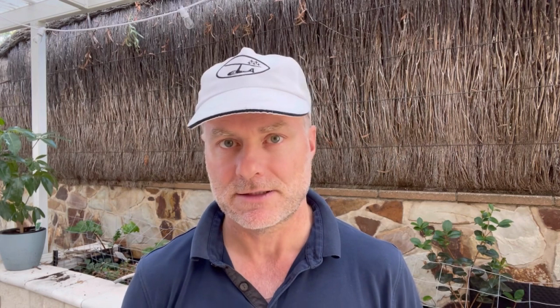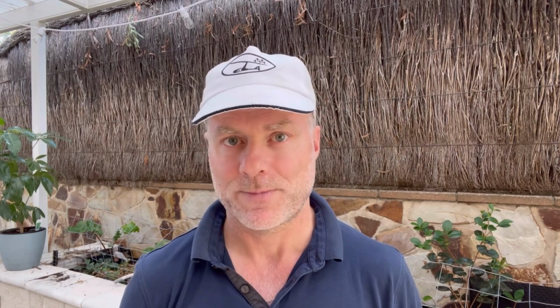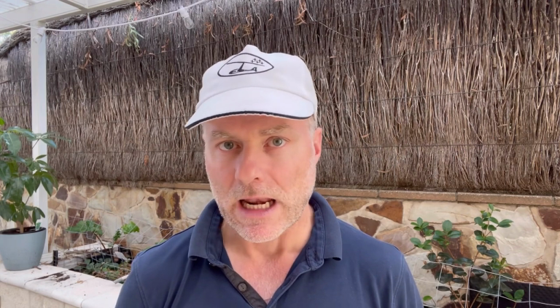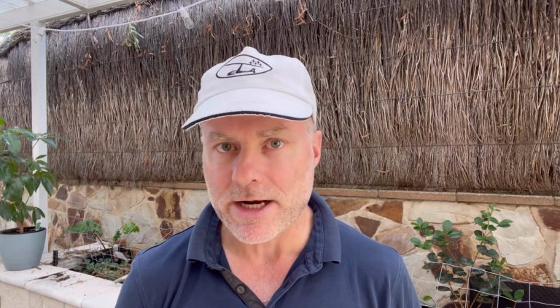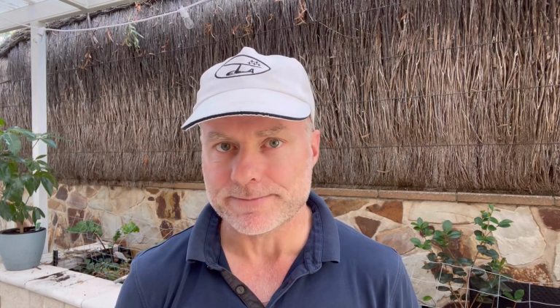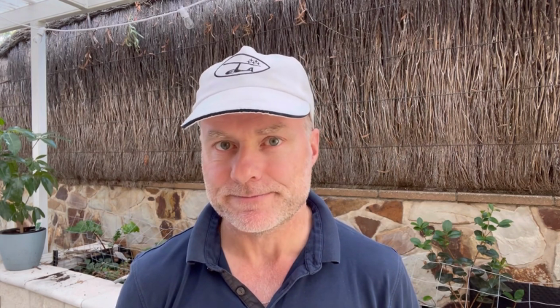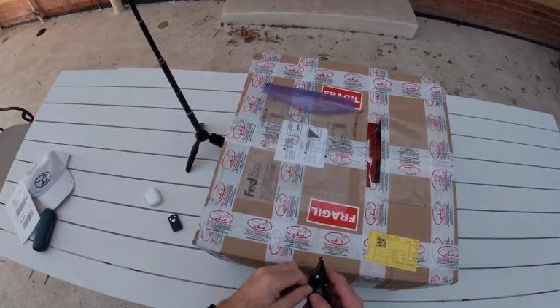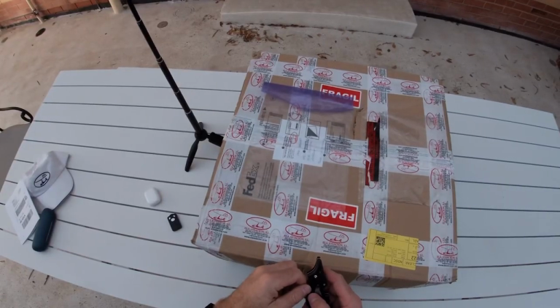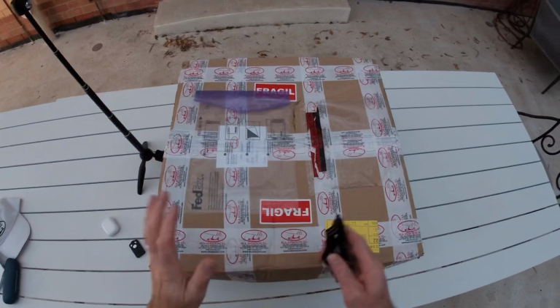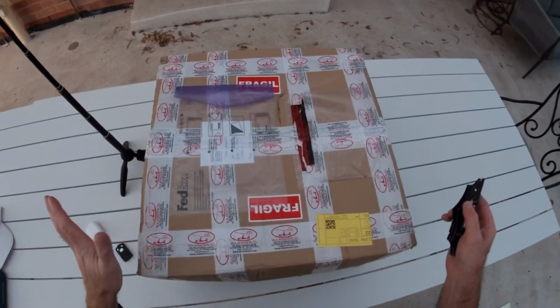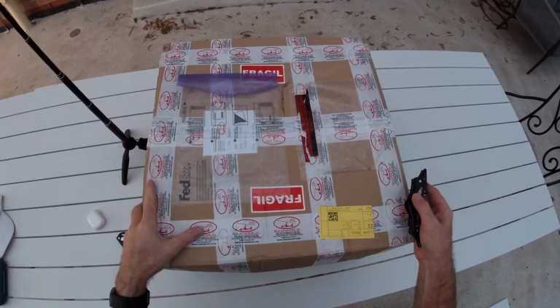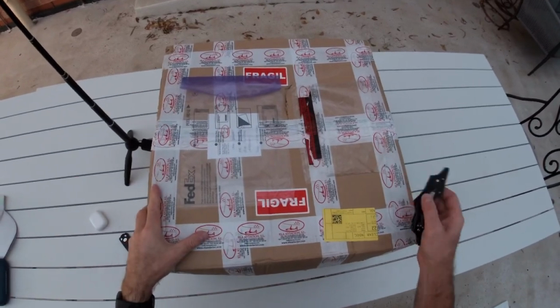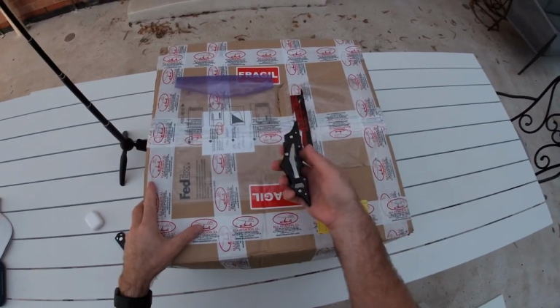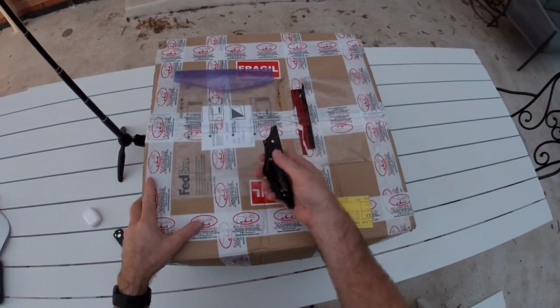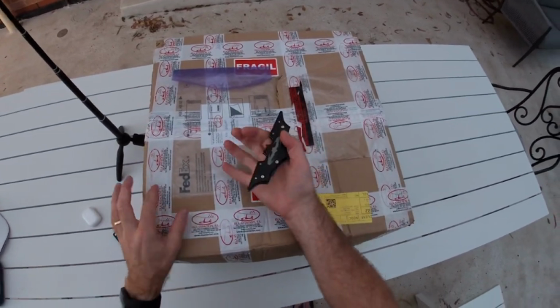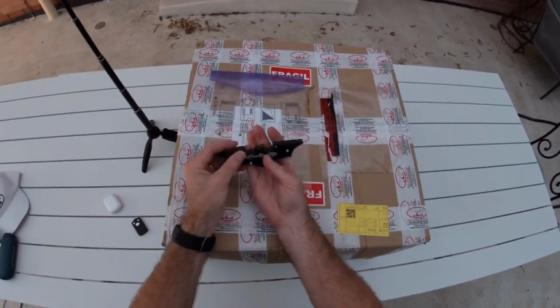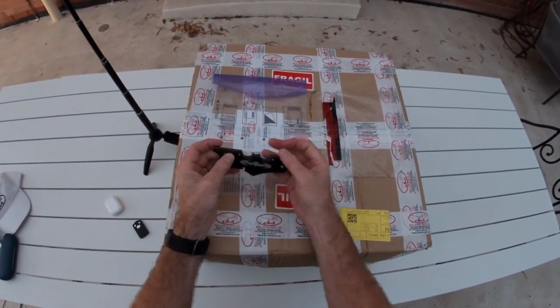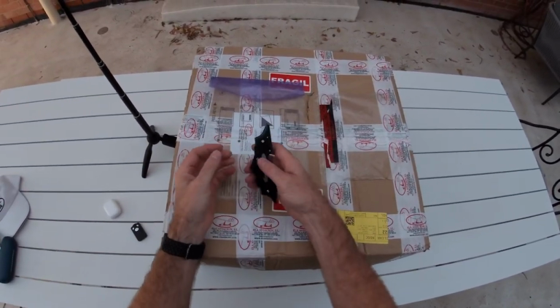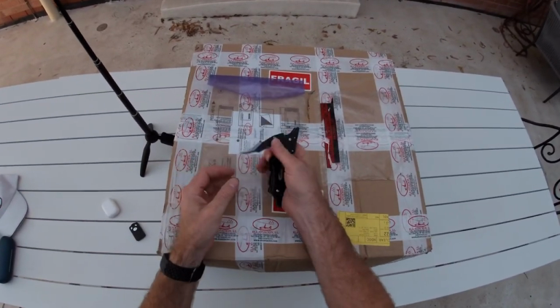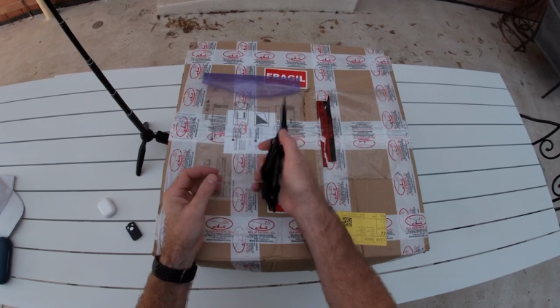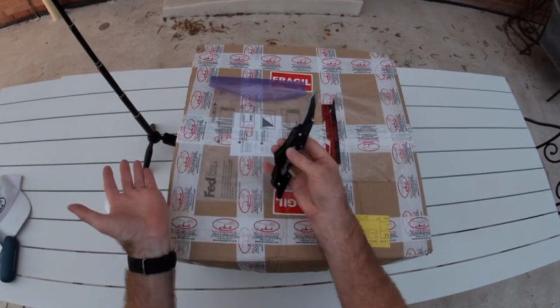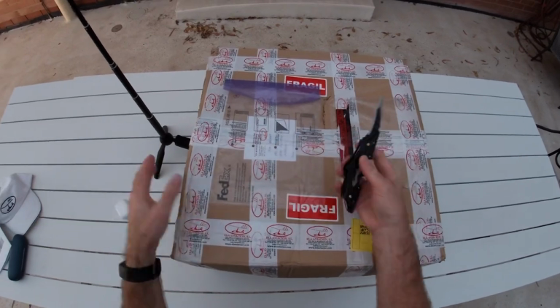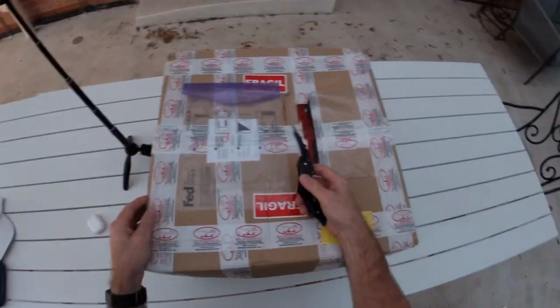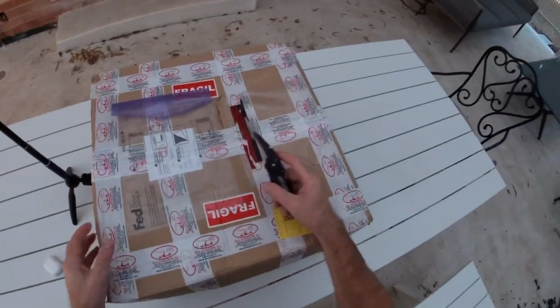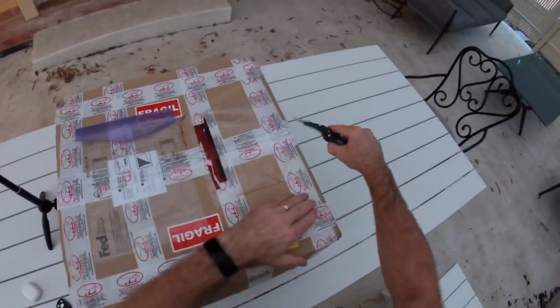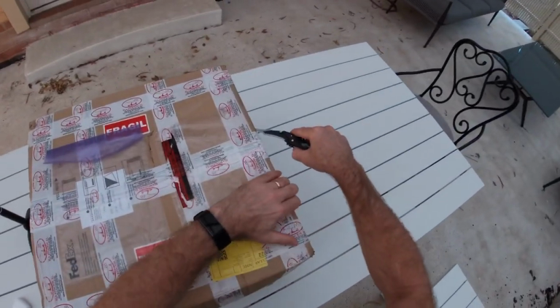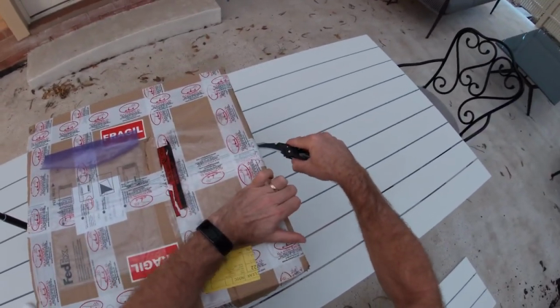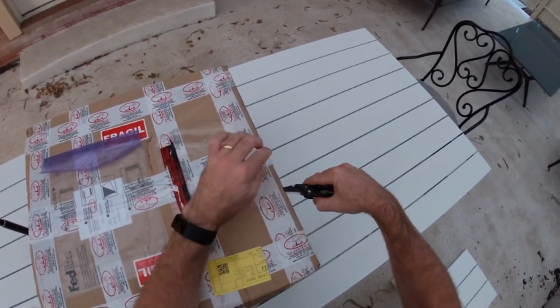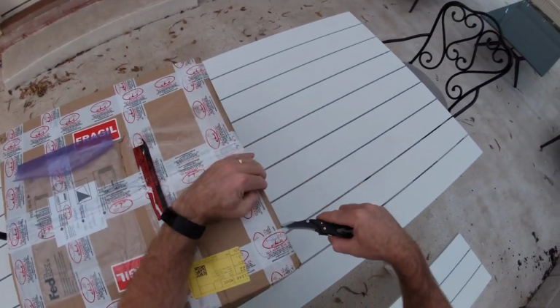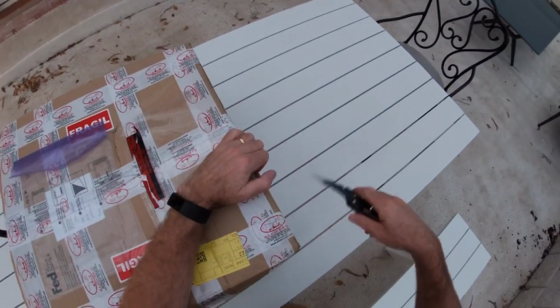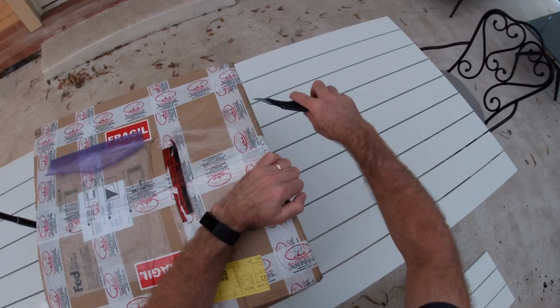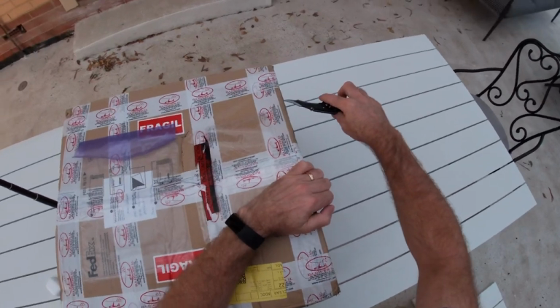Let's get opening. Here's the box — I'm going to switch to my ultra-cool Batman knife that my kids got me a few years ago, and we're going to open up the box very carefully without cutting myself.